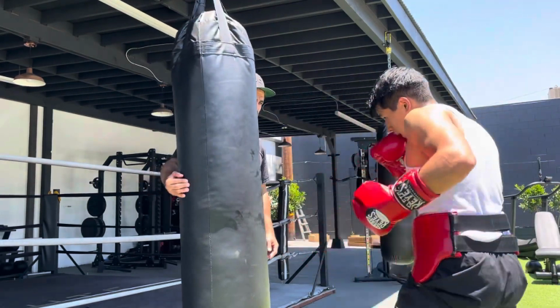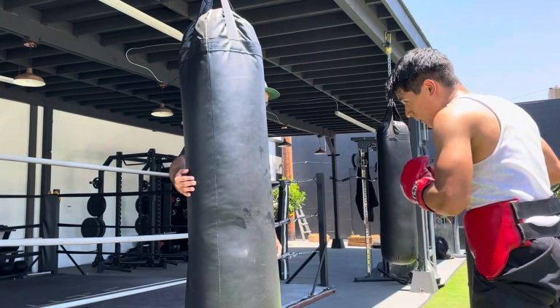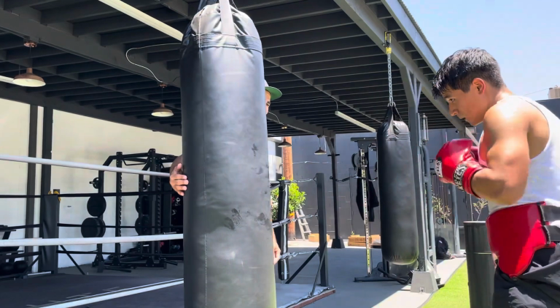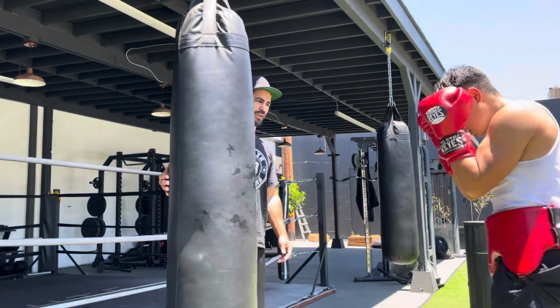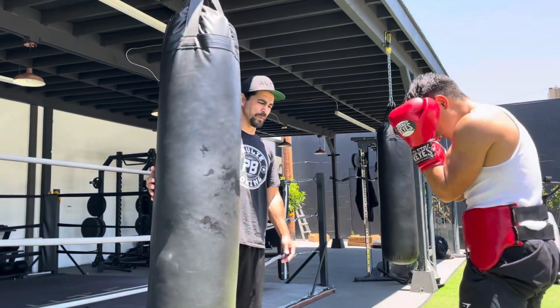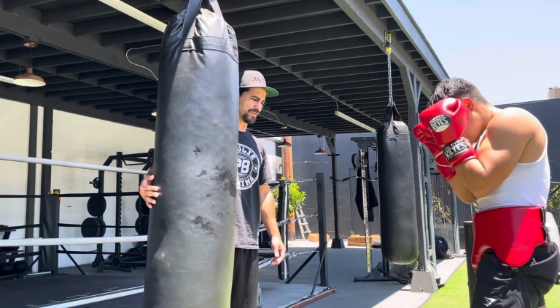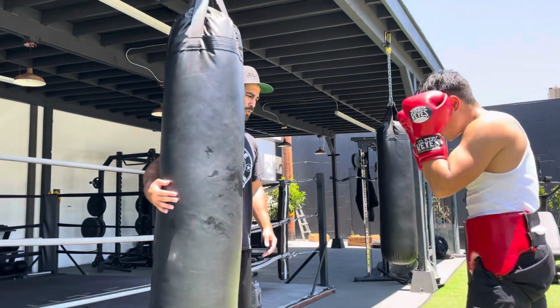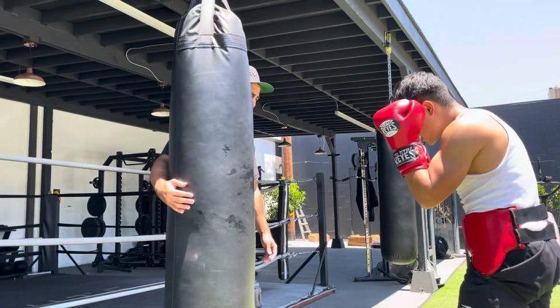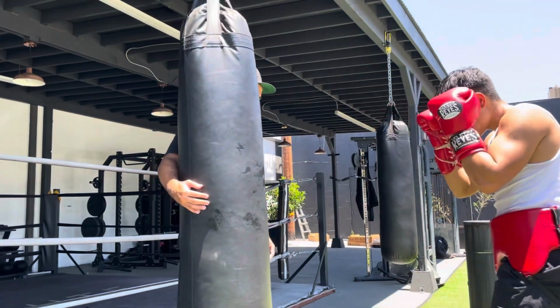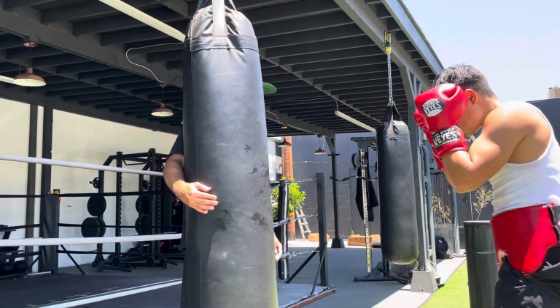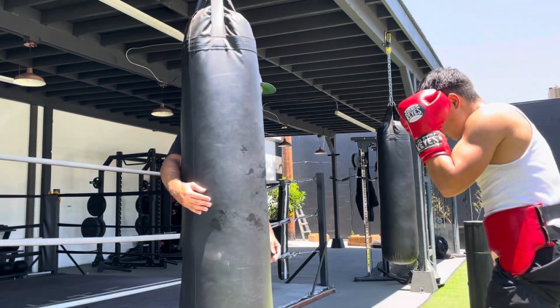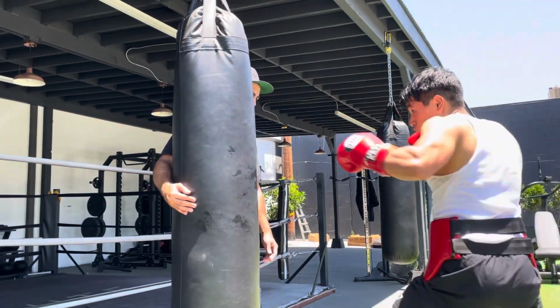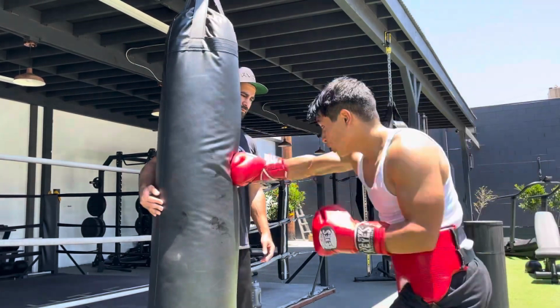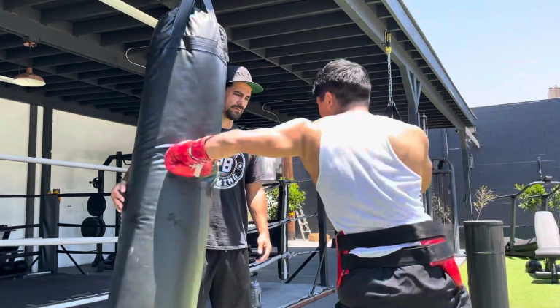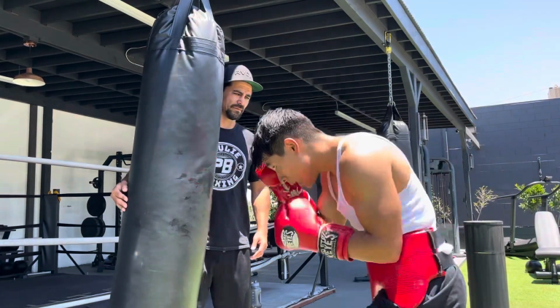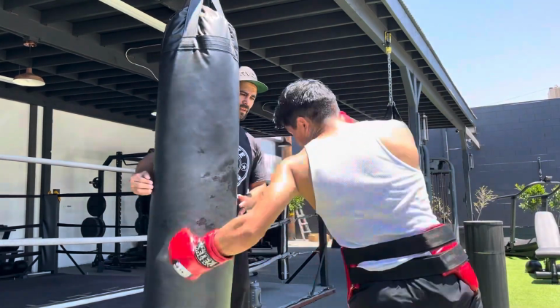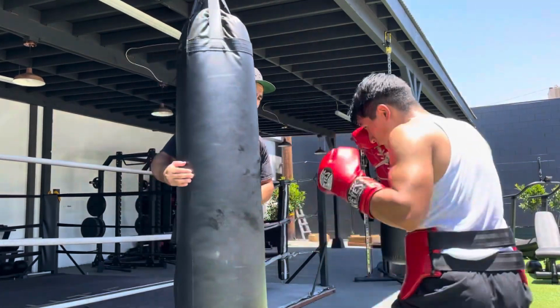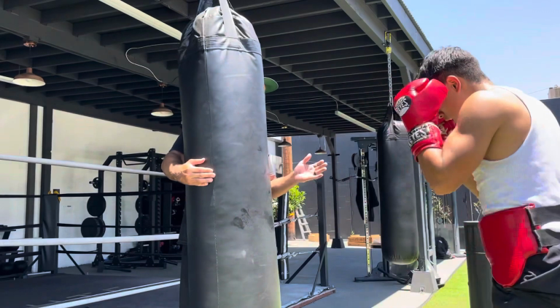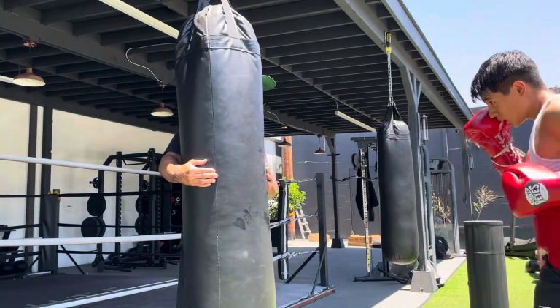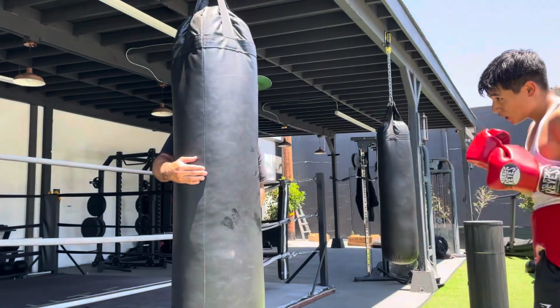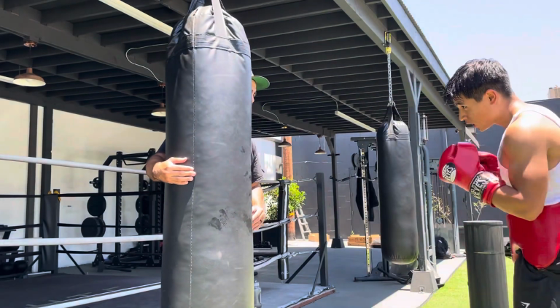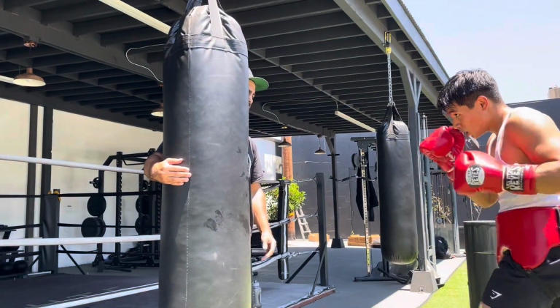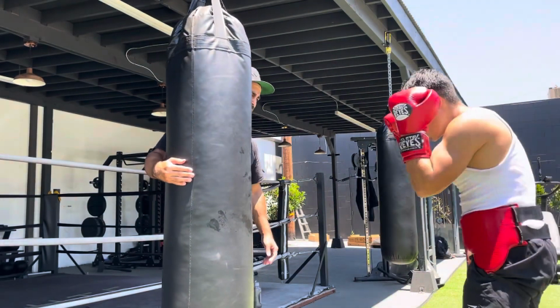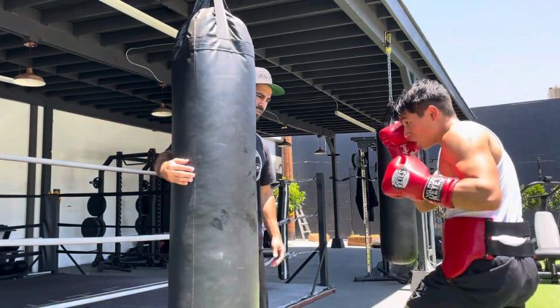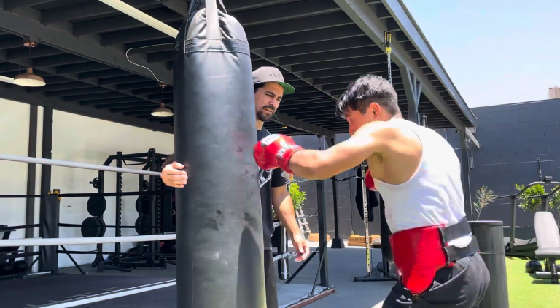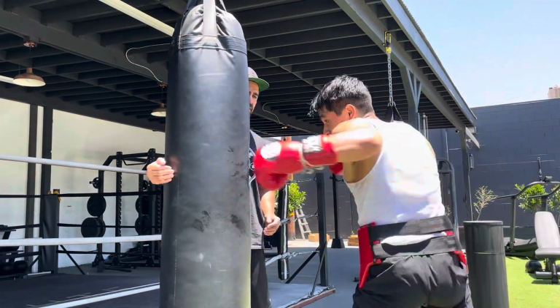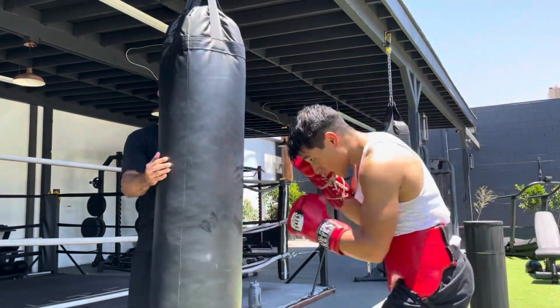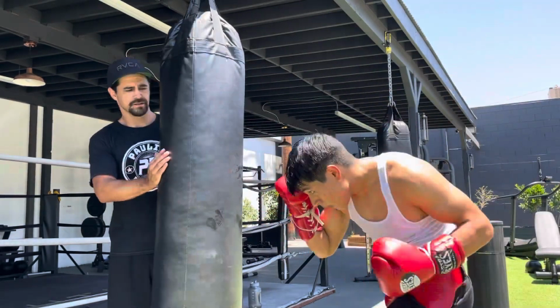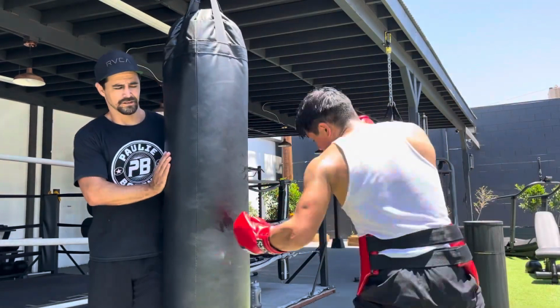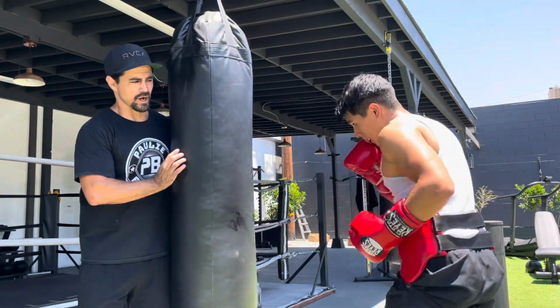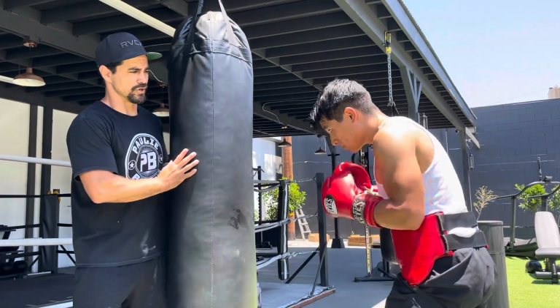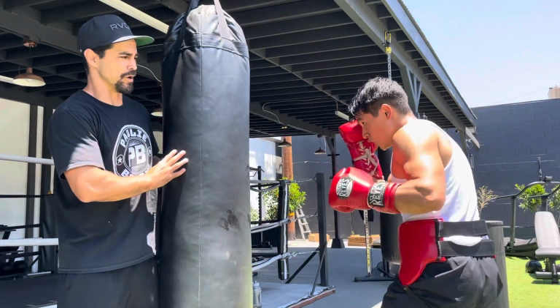Drop your hands up and keep them up until you pull out. Stay on it. Push. Push. Push. Come on.